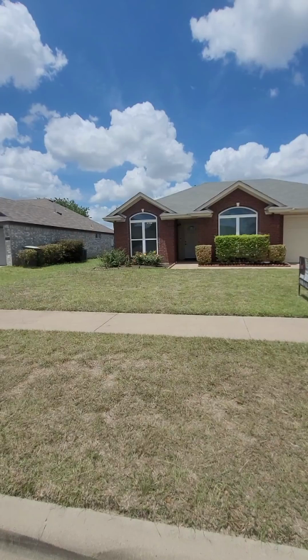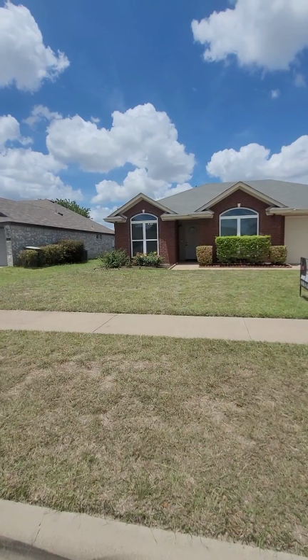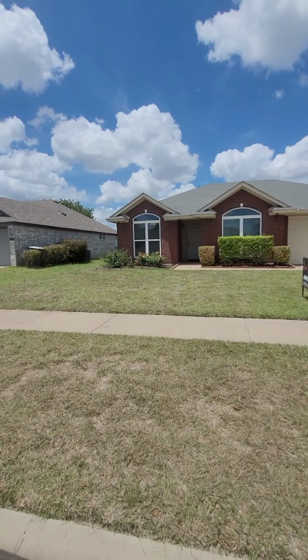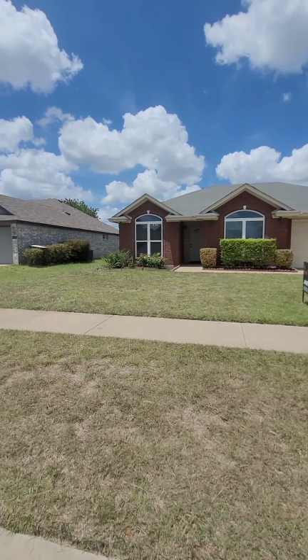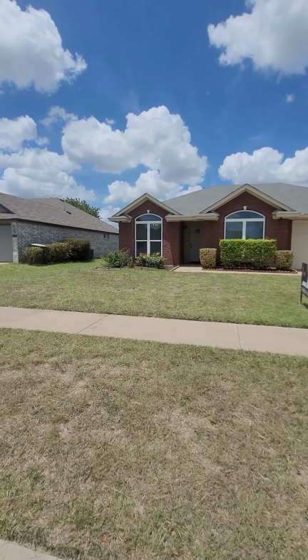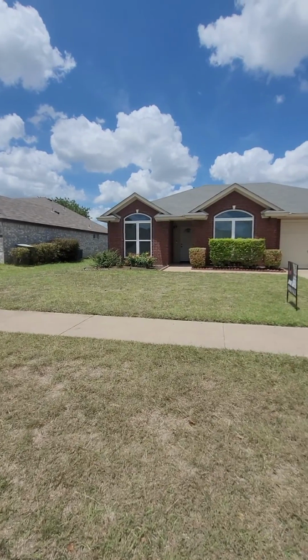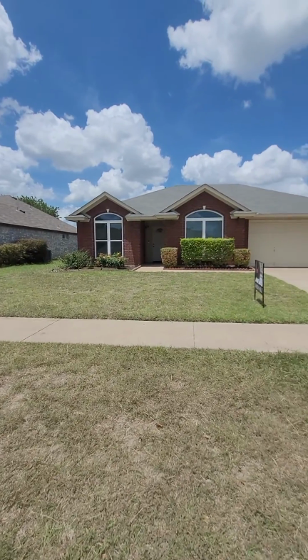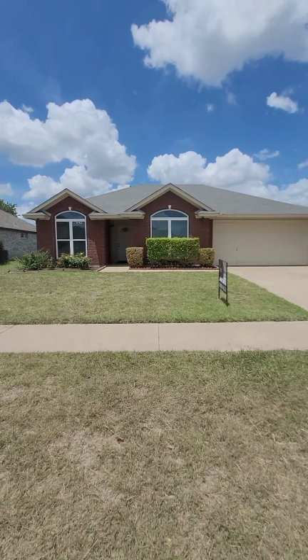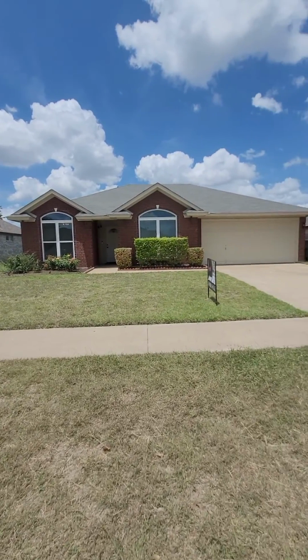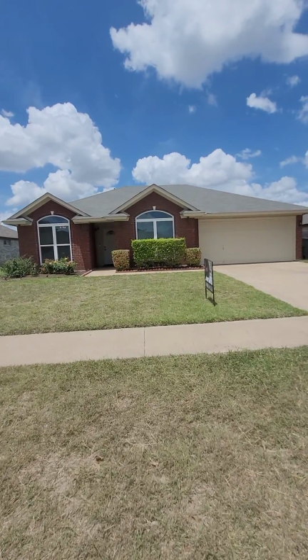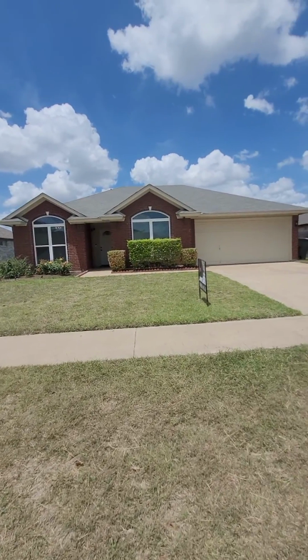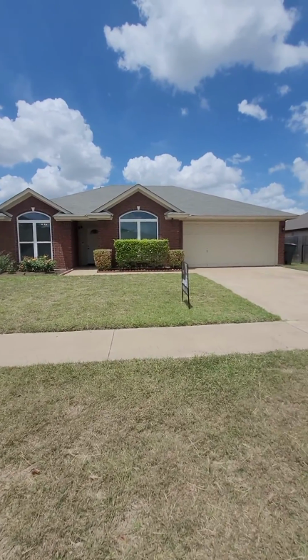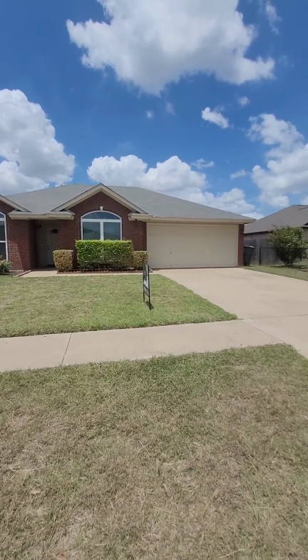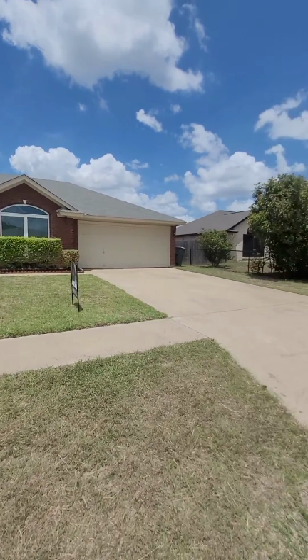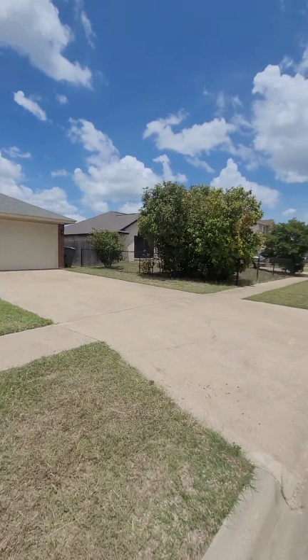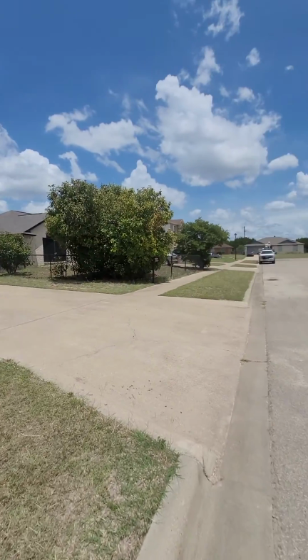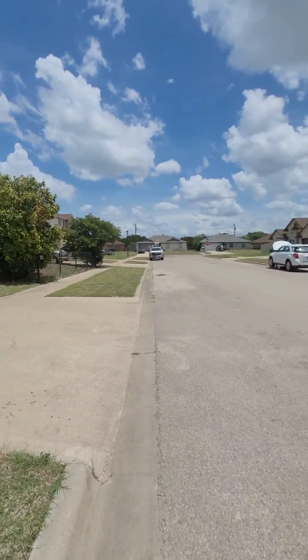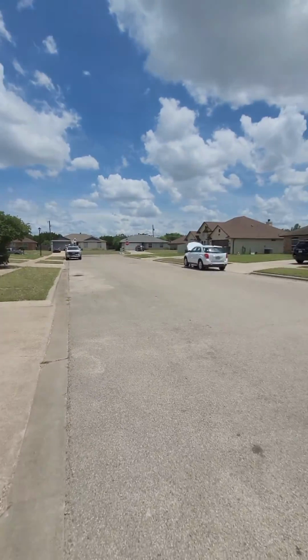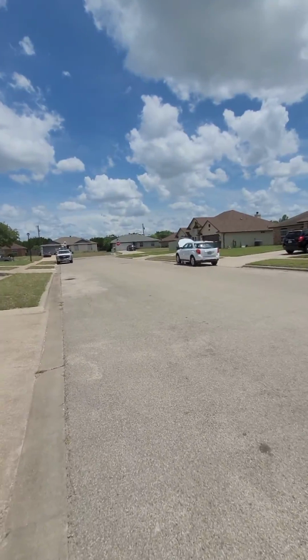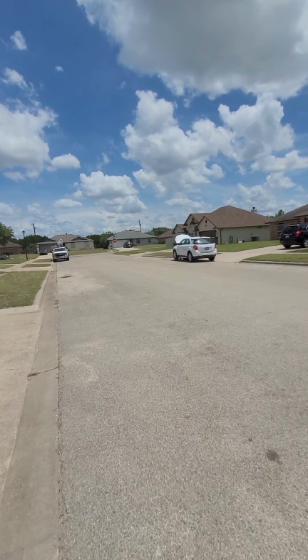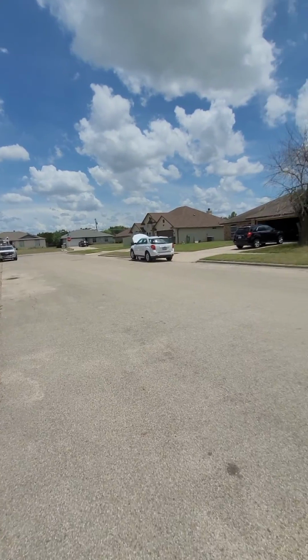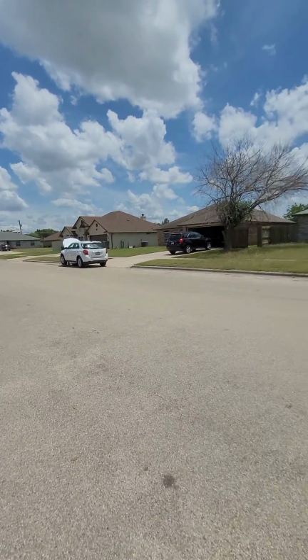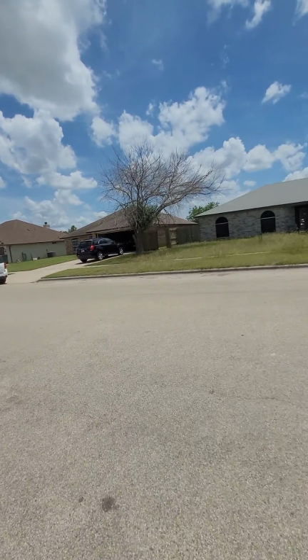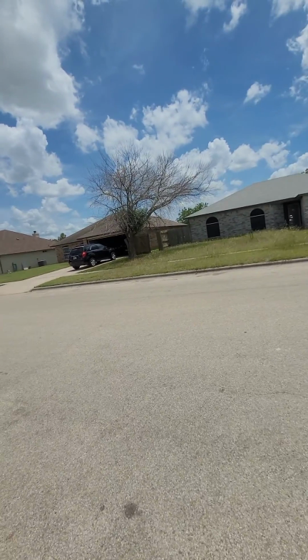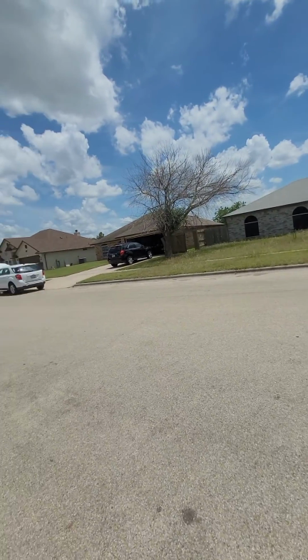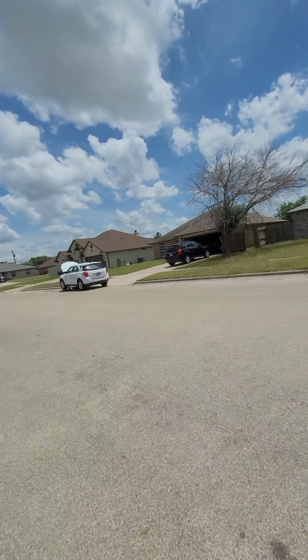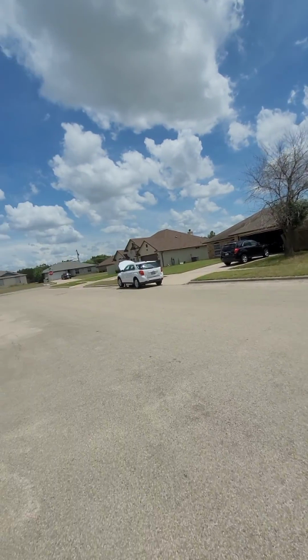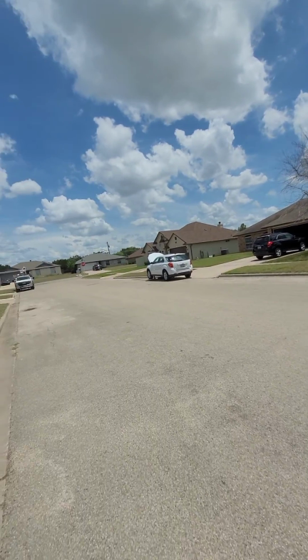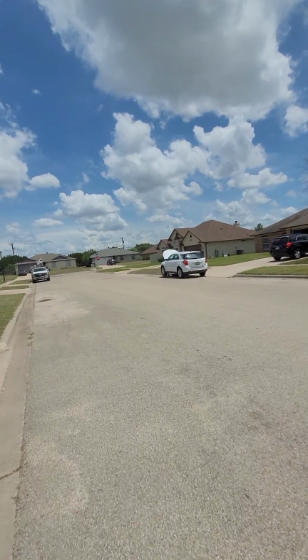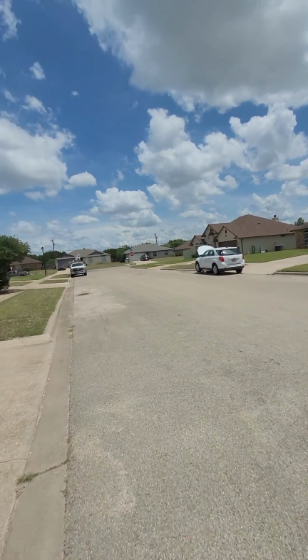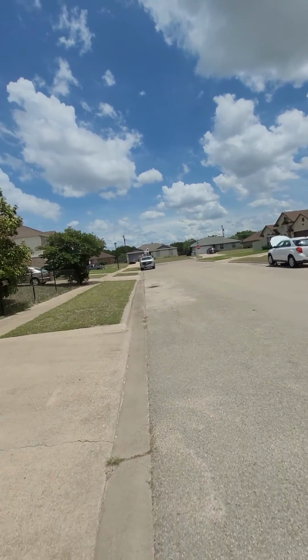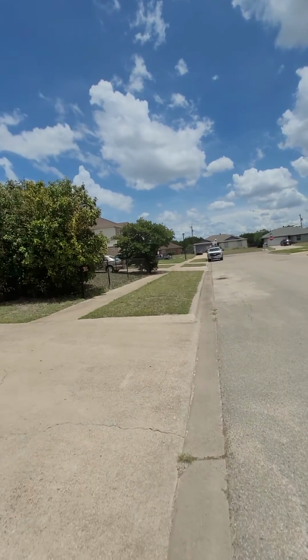Alrighty, here's the super cute one, 1805 Basalt. This is actually right off Stanchaluter, like two minutes away, not even. Cute neighborhood.